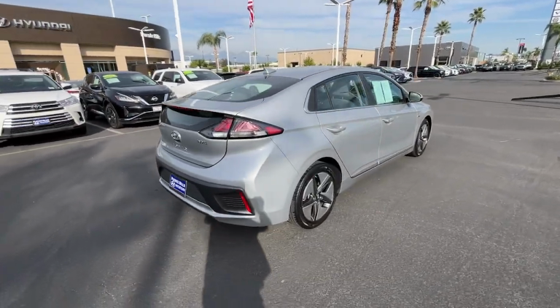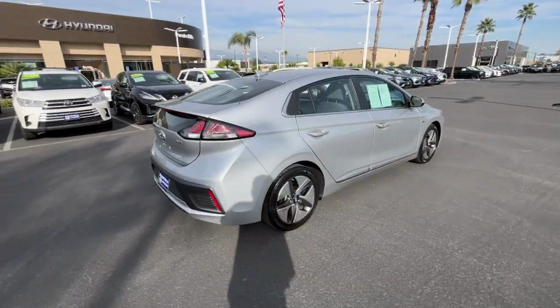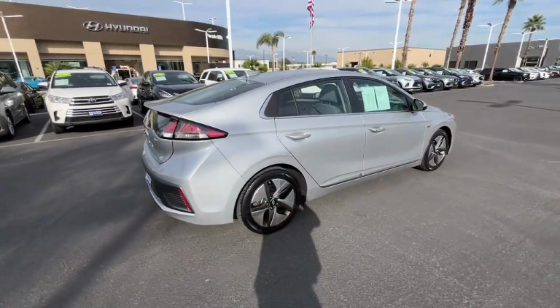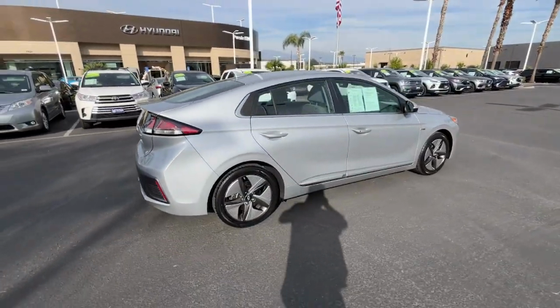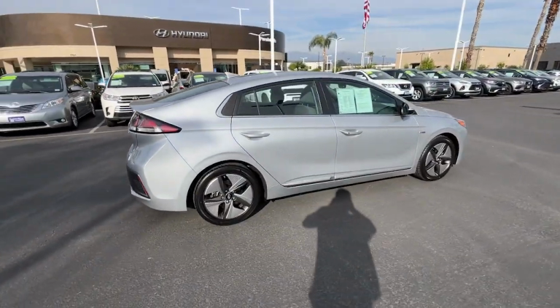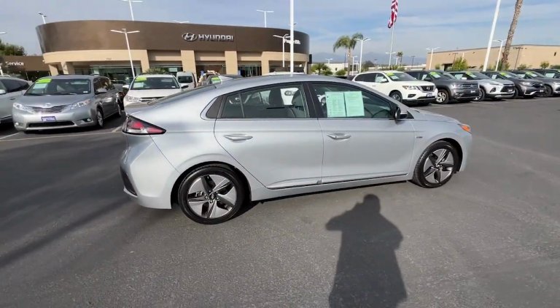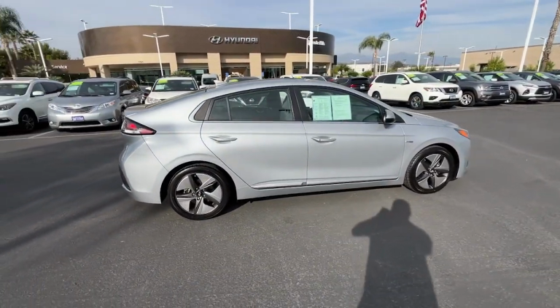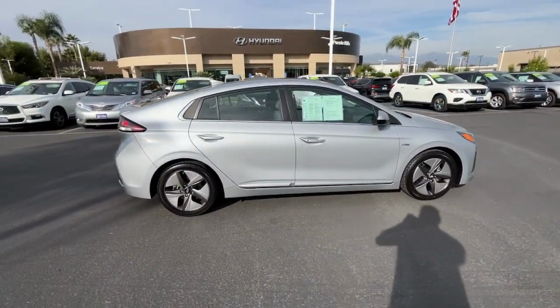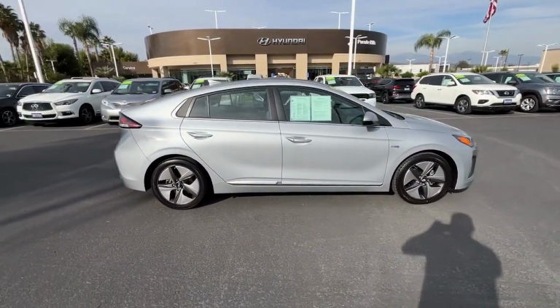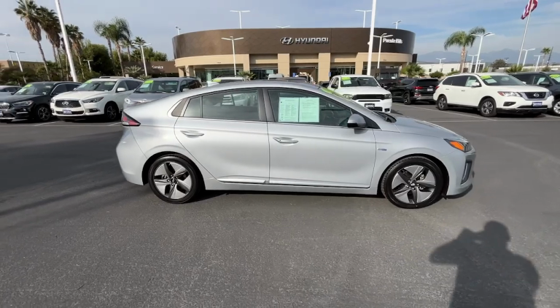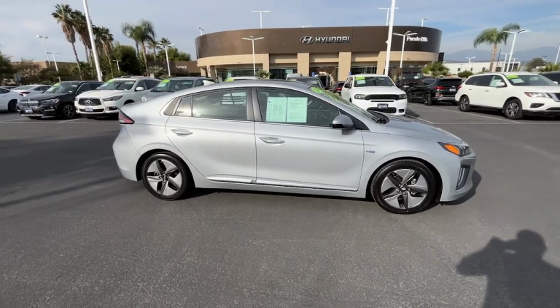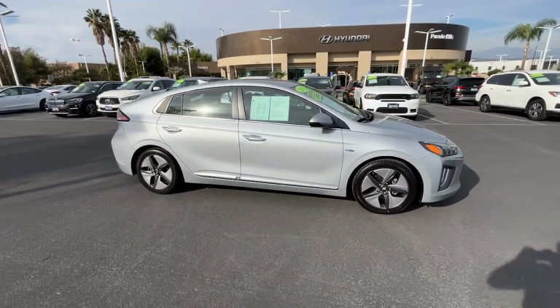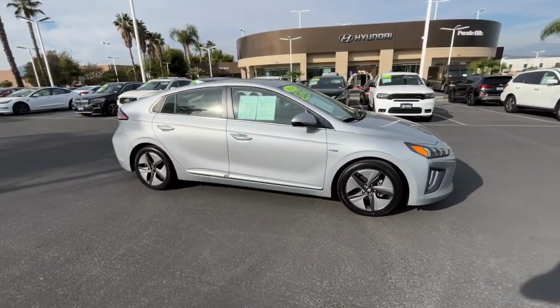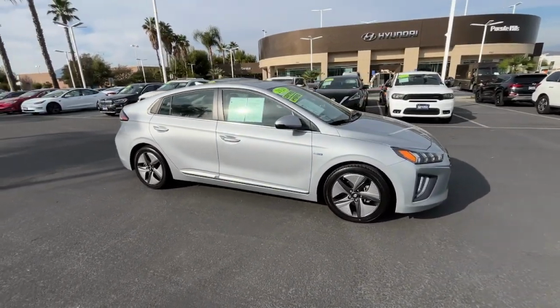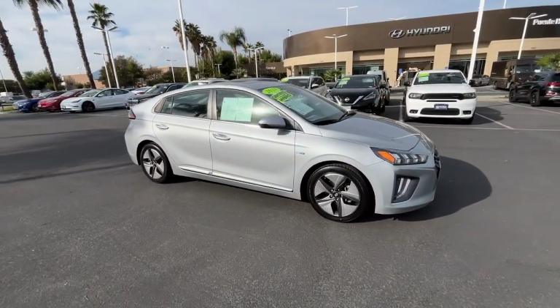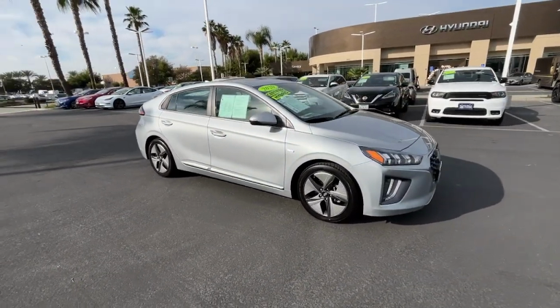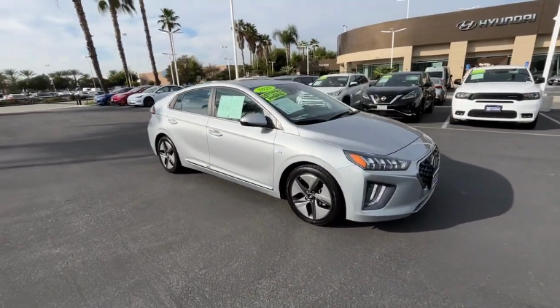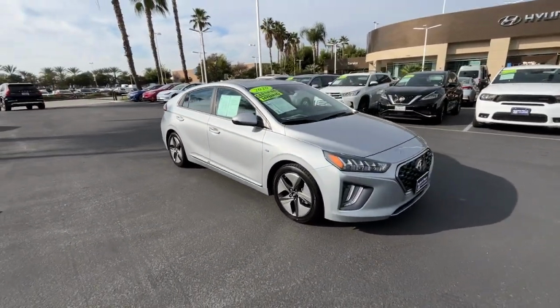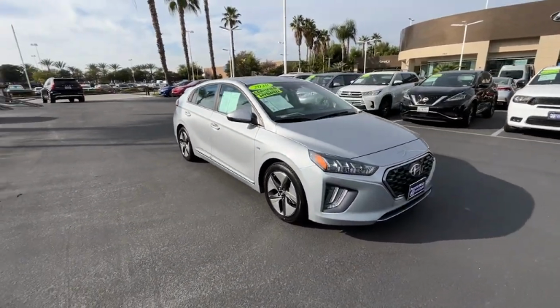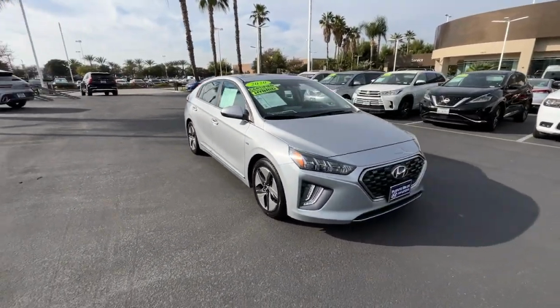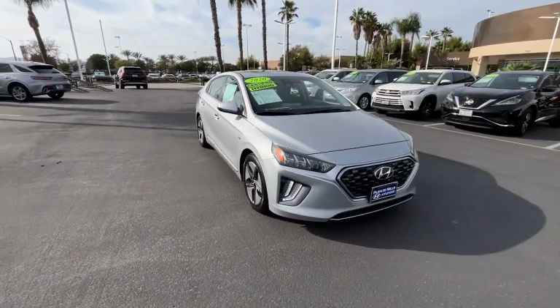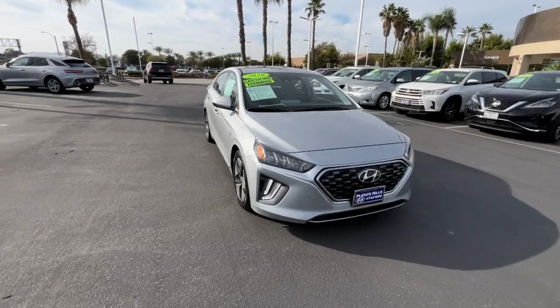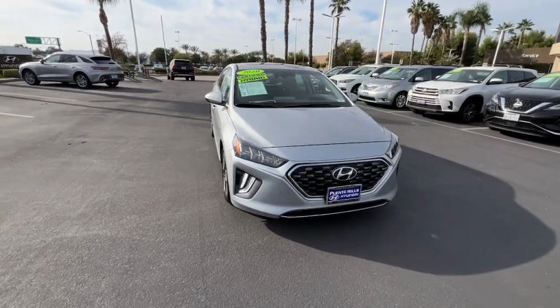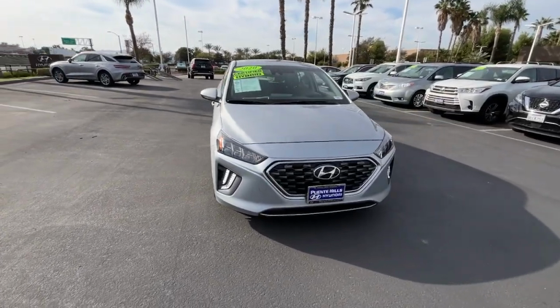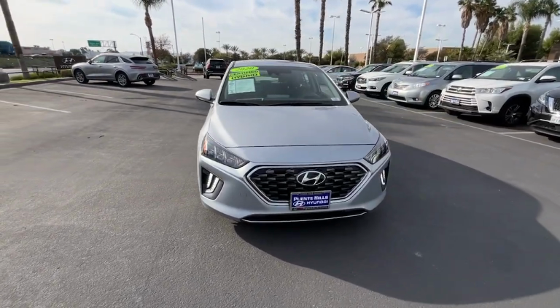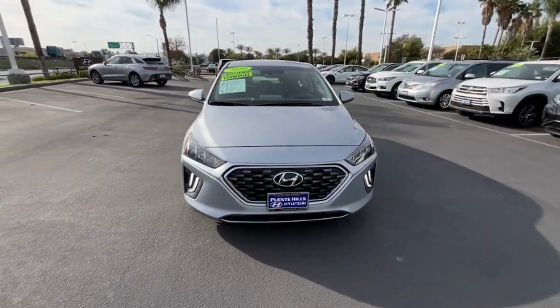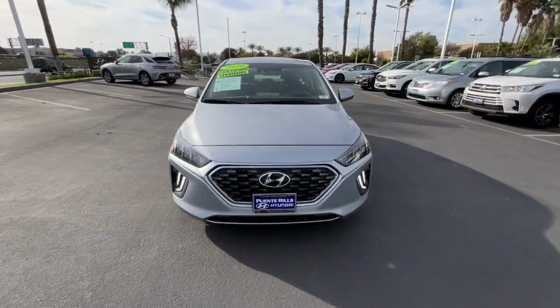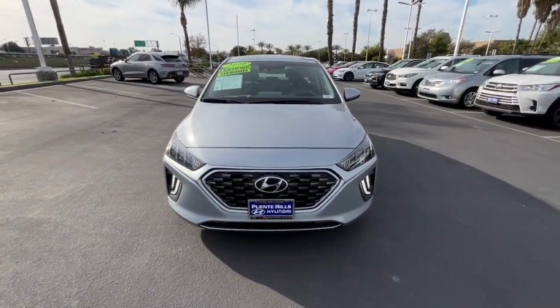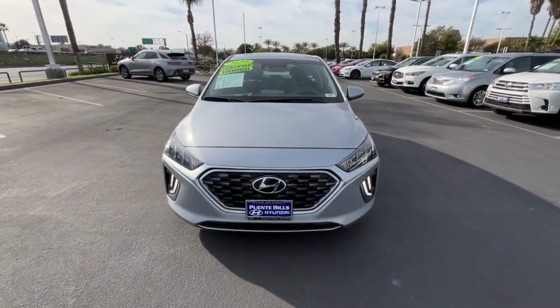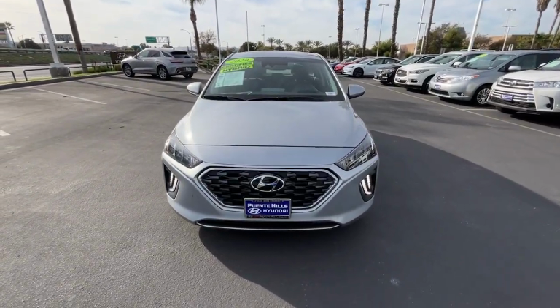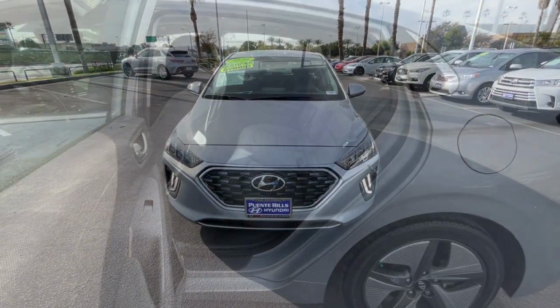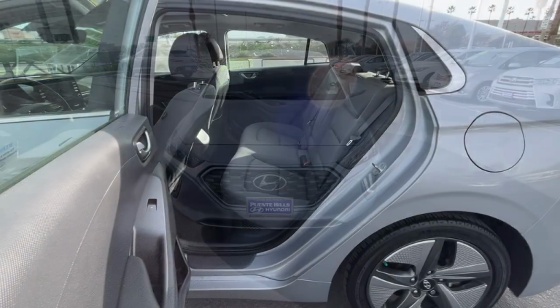With features like touchscreen infotainment, a flexible interior, quiet, well-equipped cabin, and available driver assistance, this five-door compact hatchback is an unbelievable value. These are just some of the great options this vehicle comes with.